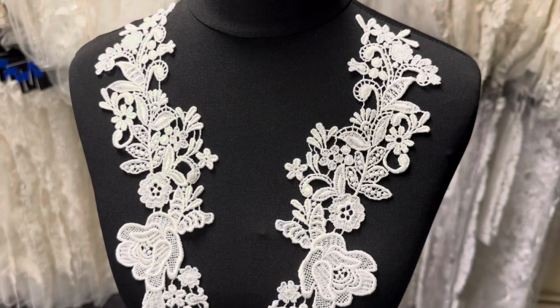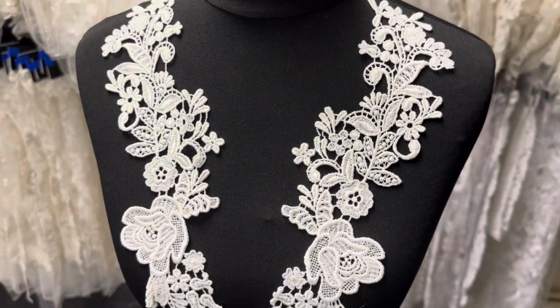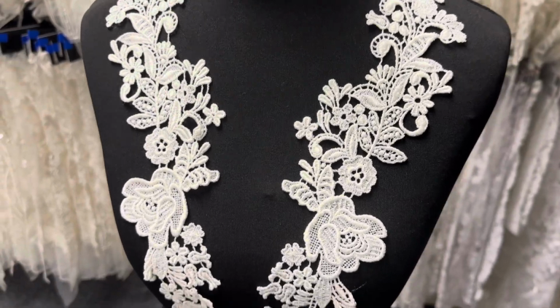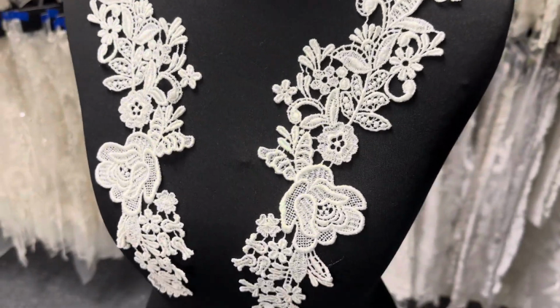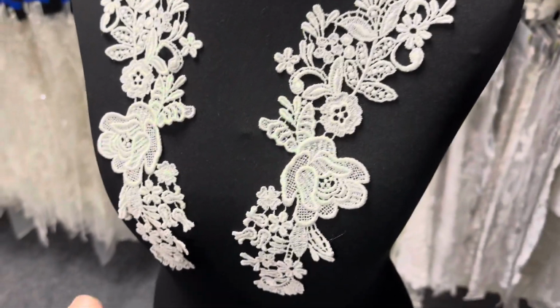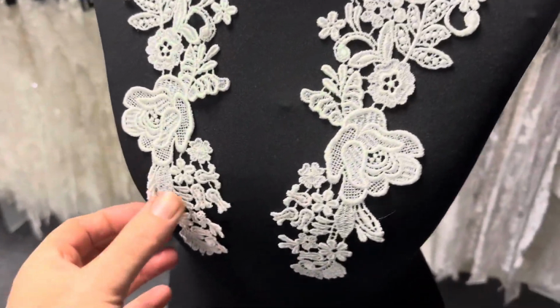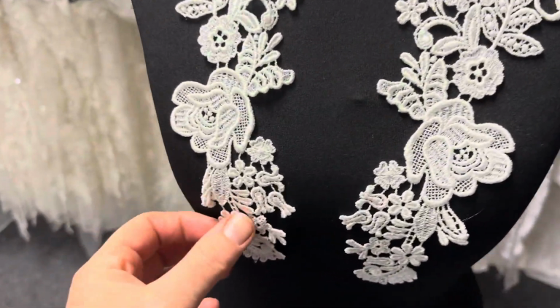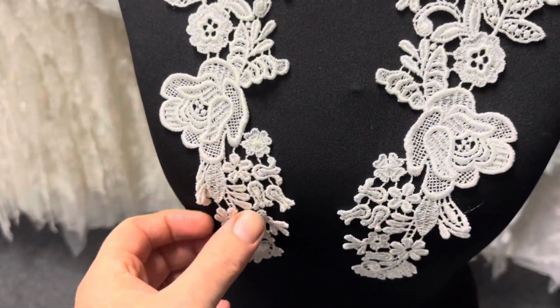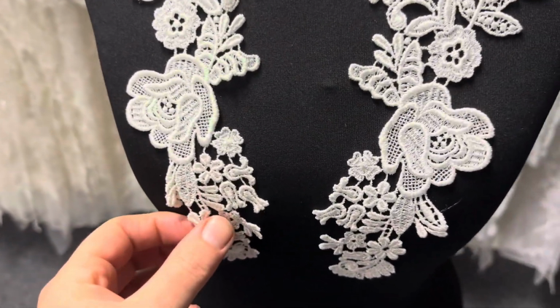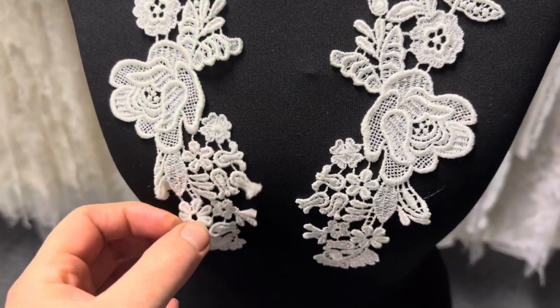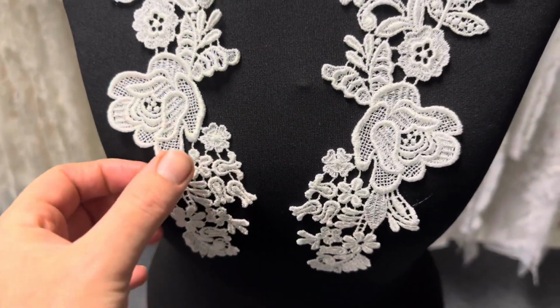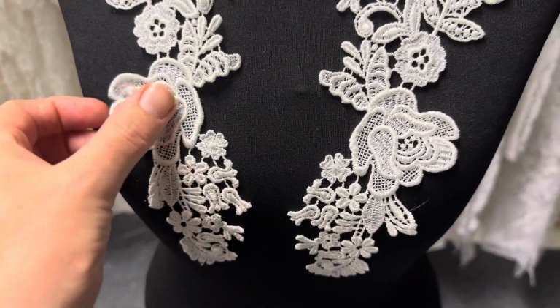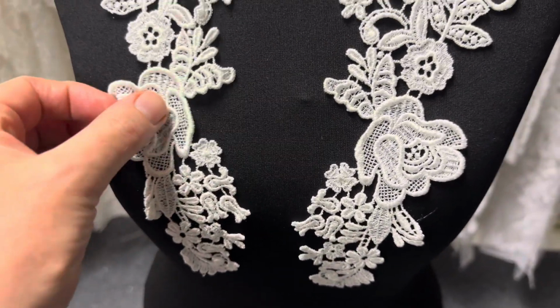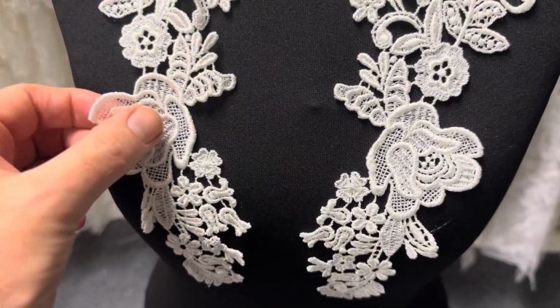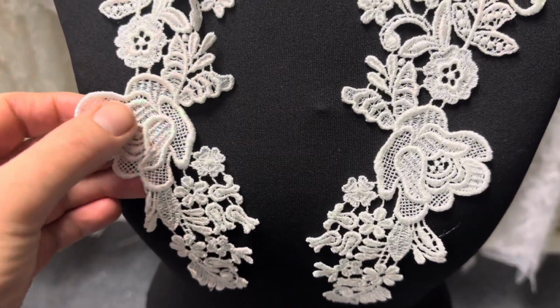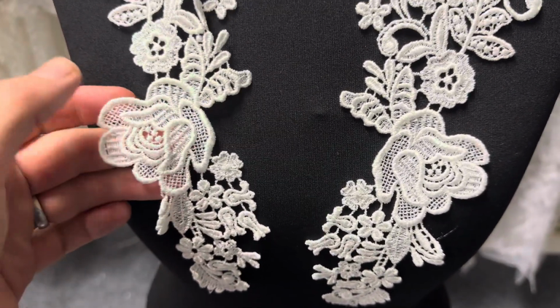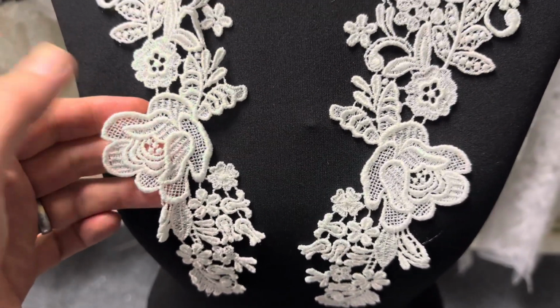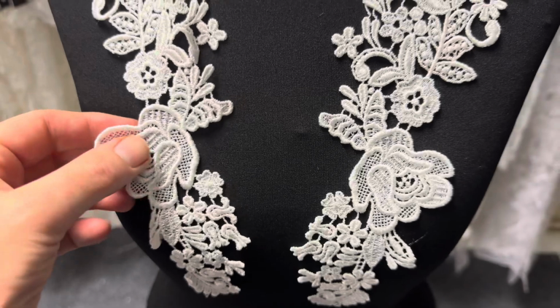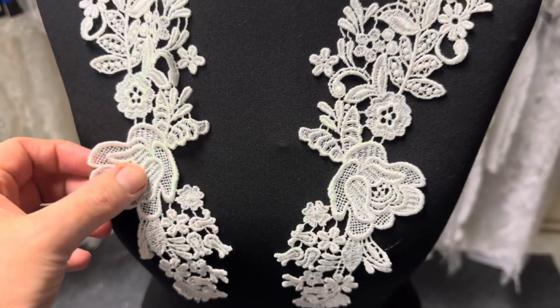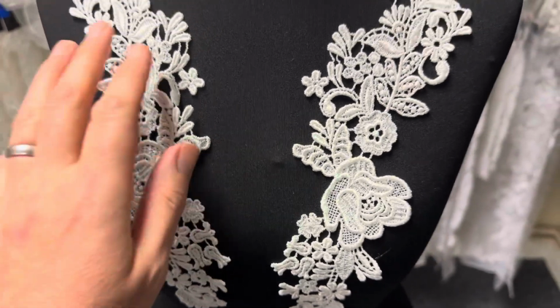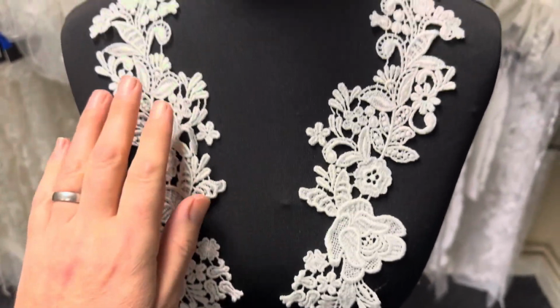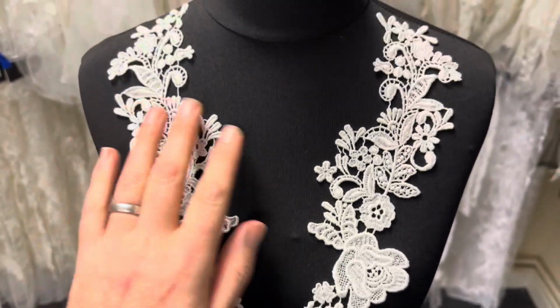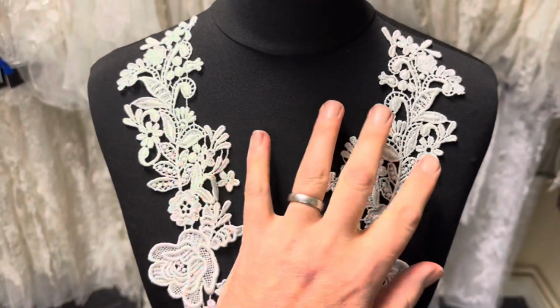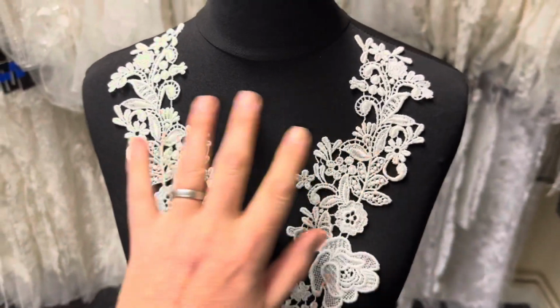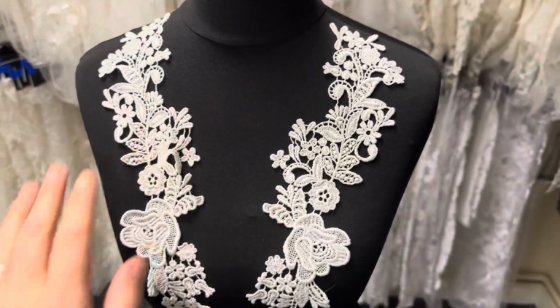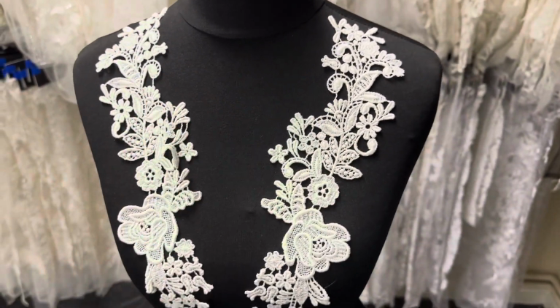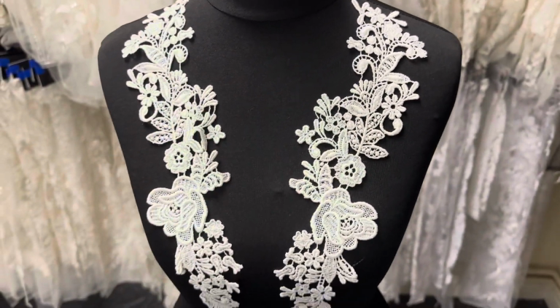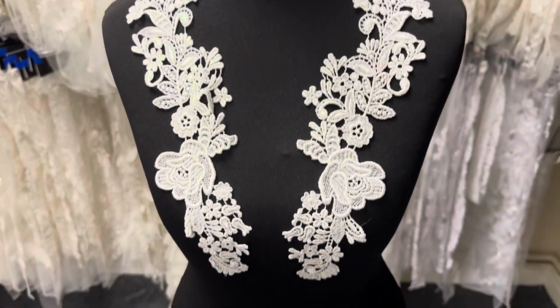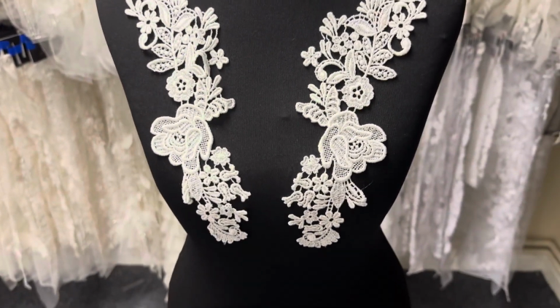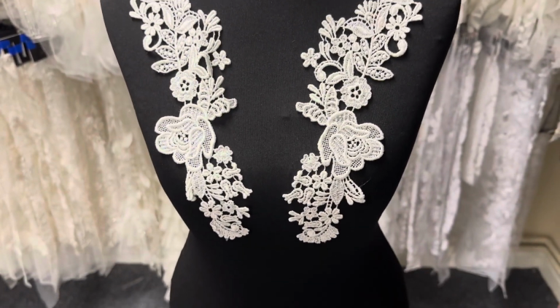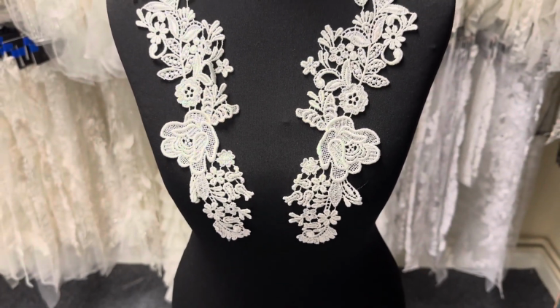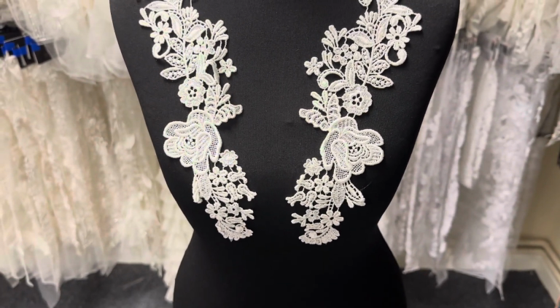Good afternoon from Bridal Fabrics. Today I'm very pleased to tell you about an ivory lace applique called Nova, which is supplied in symmetrical pairs as you can see on the mannequin today.